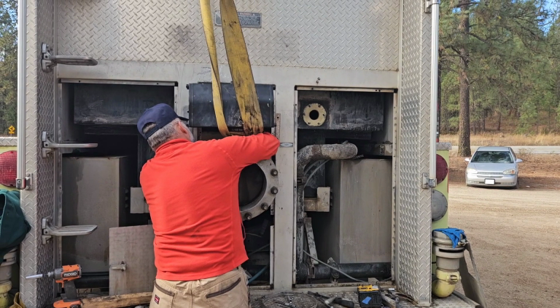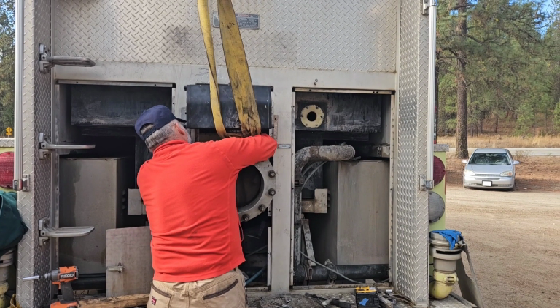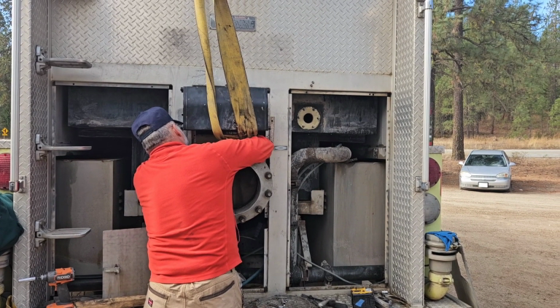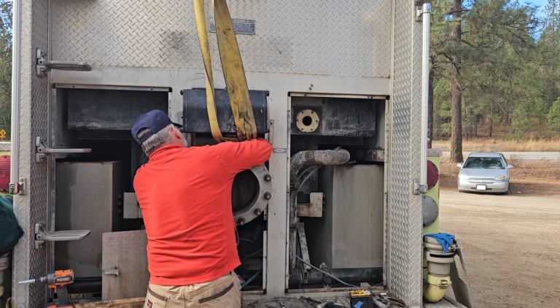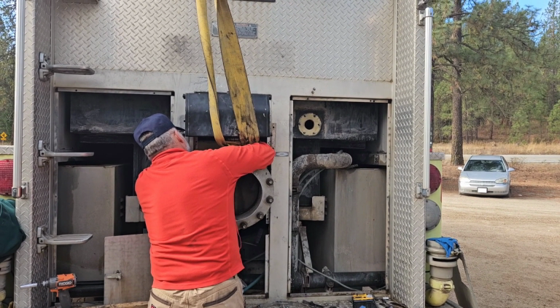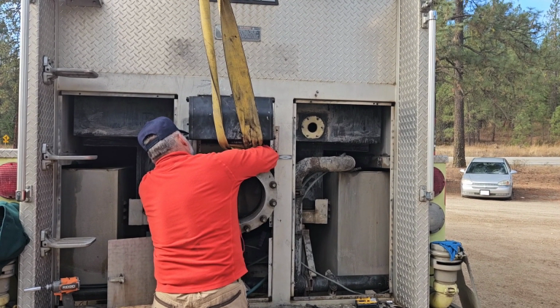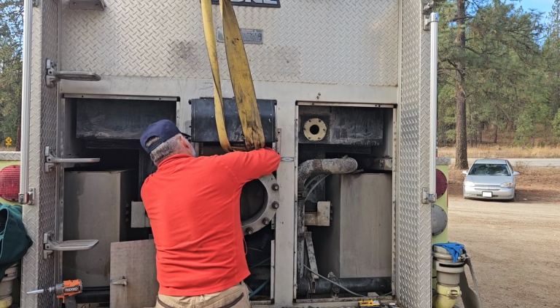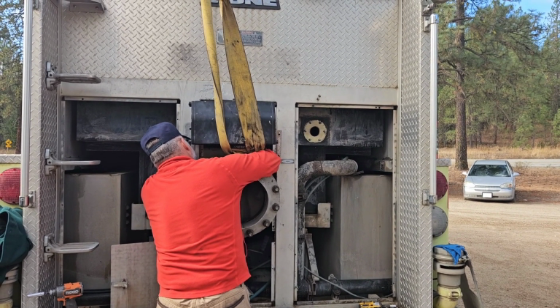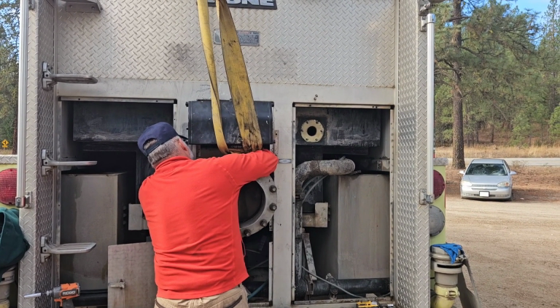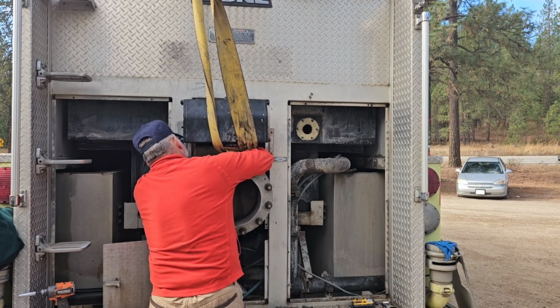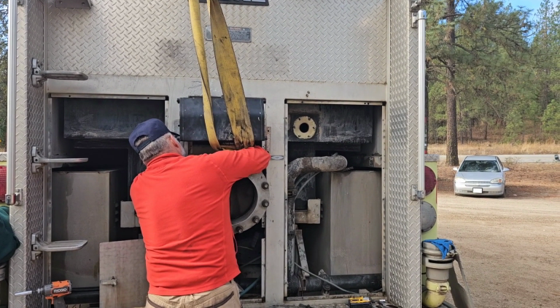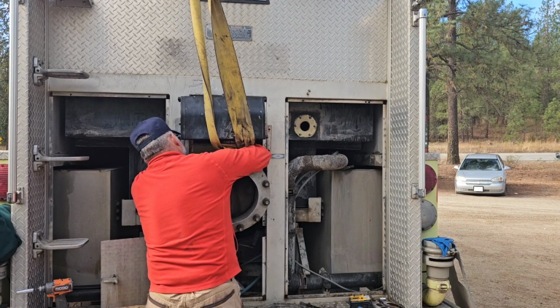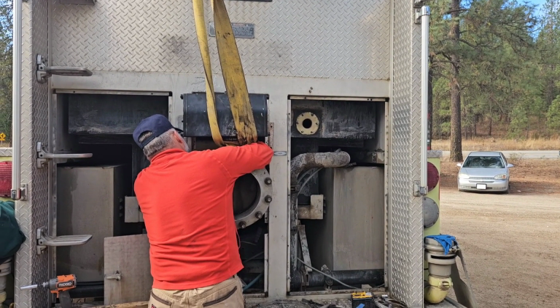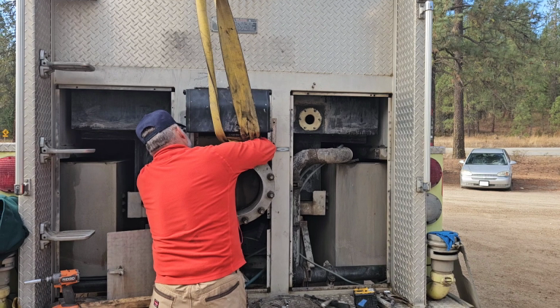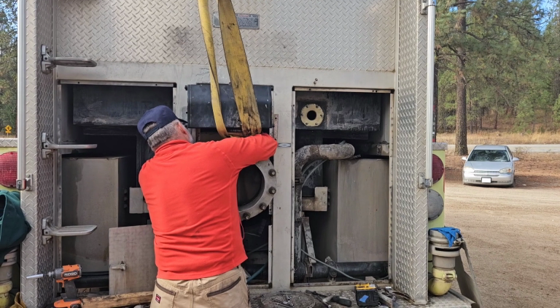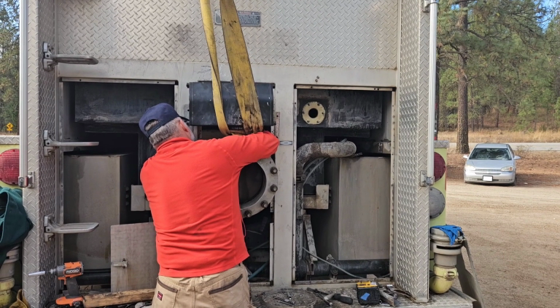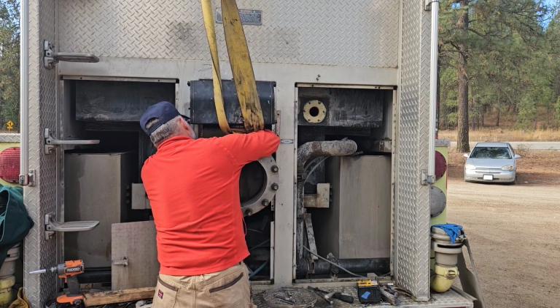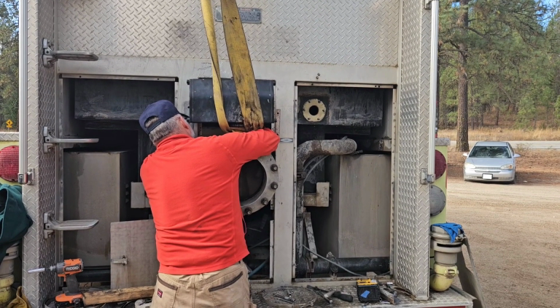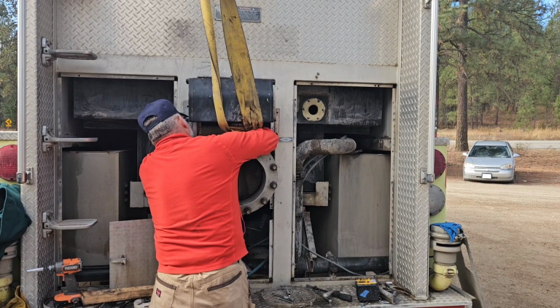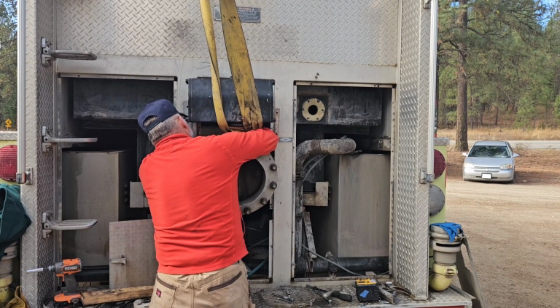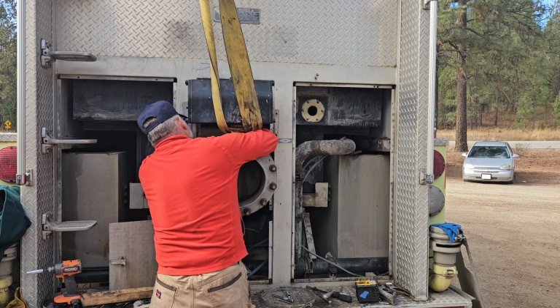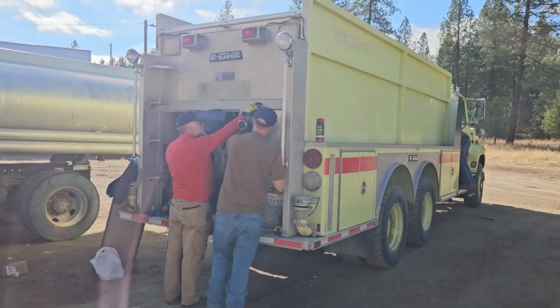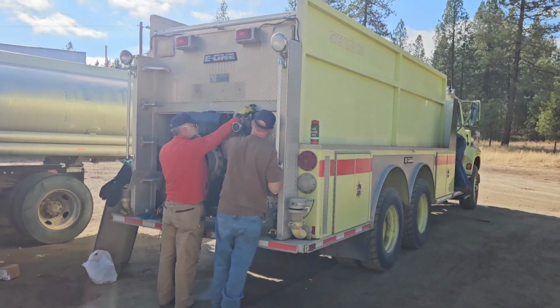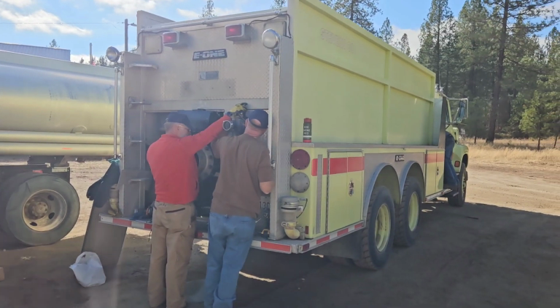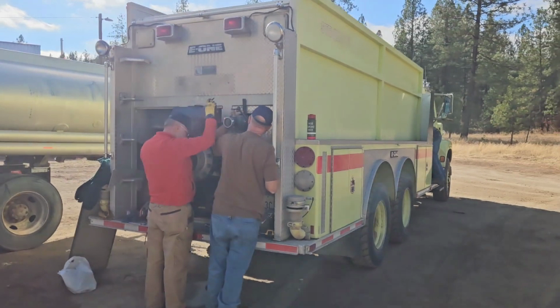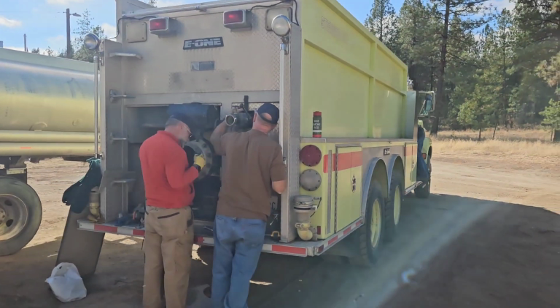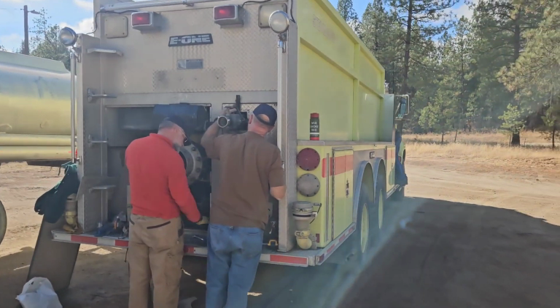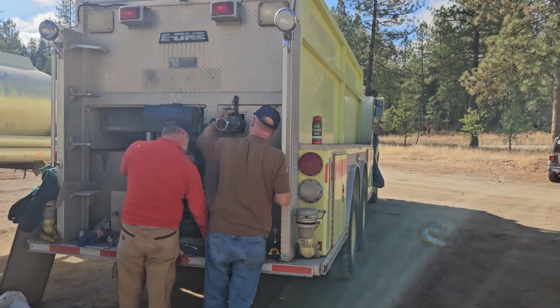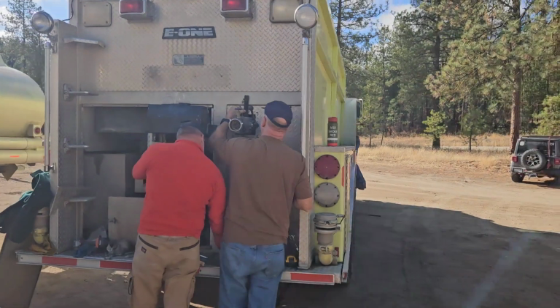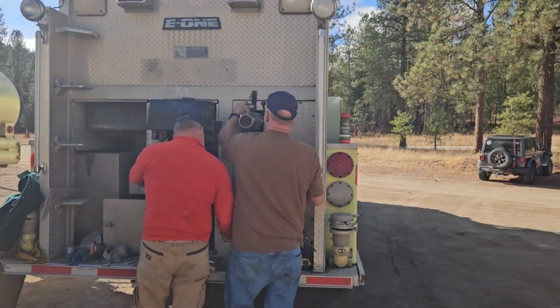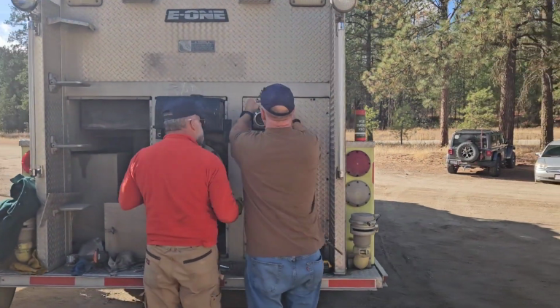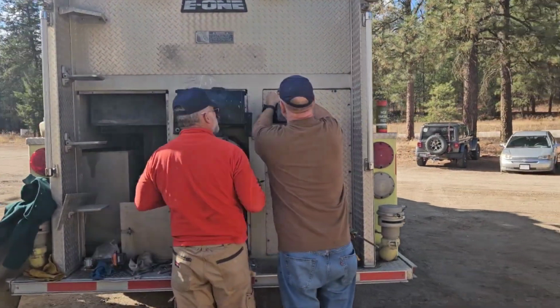Self-inflicted pain. Well, now I have to put water in to make sure it works. I want to do that real quick. The bottom is the seat — the cradle.